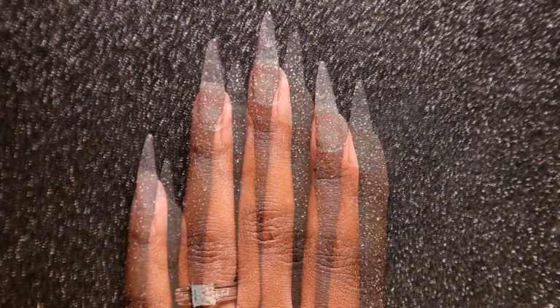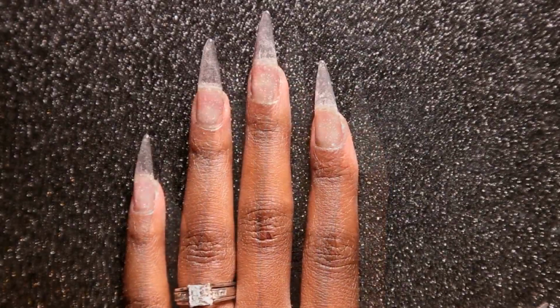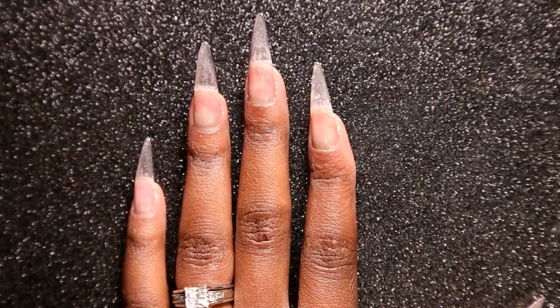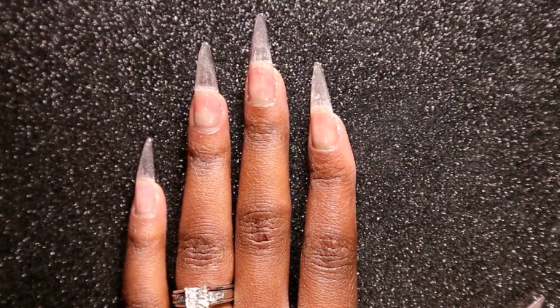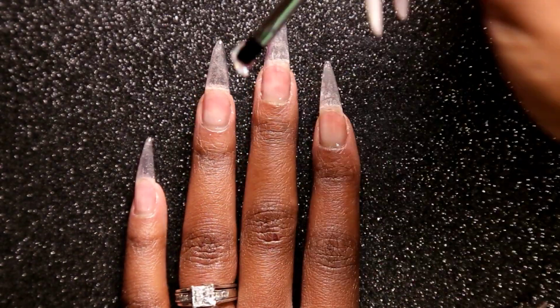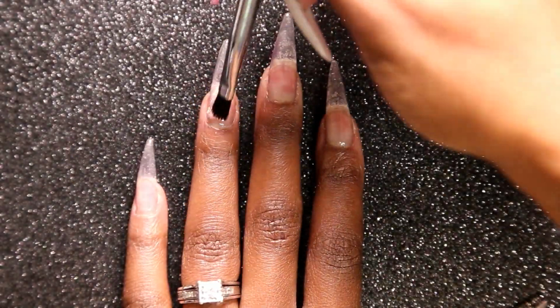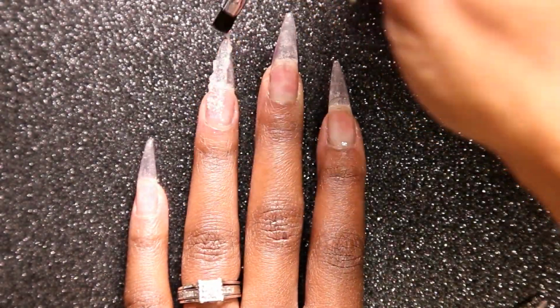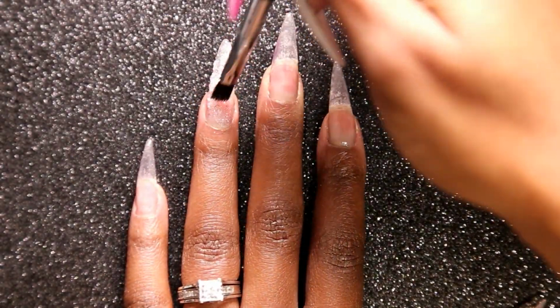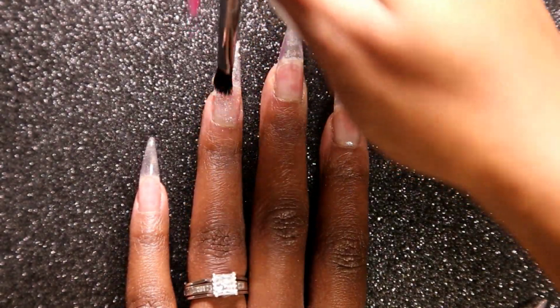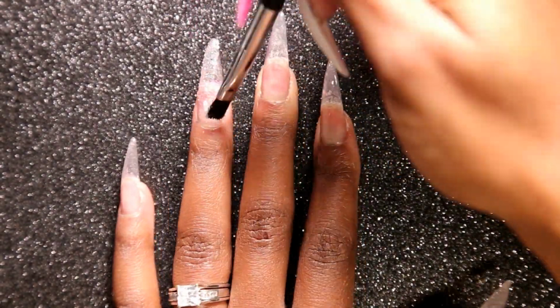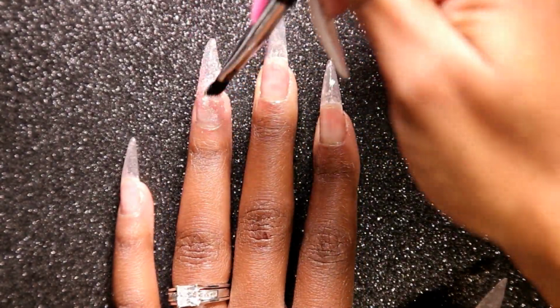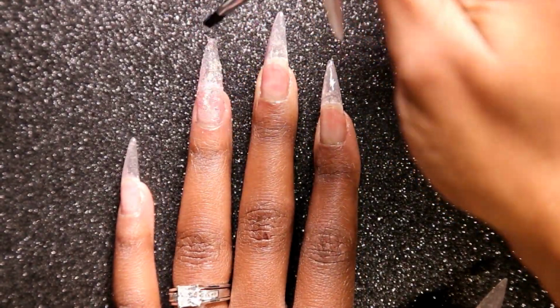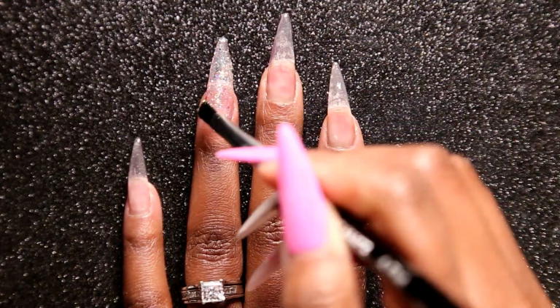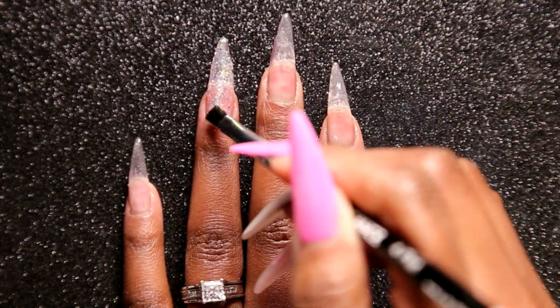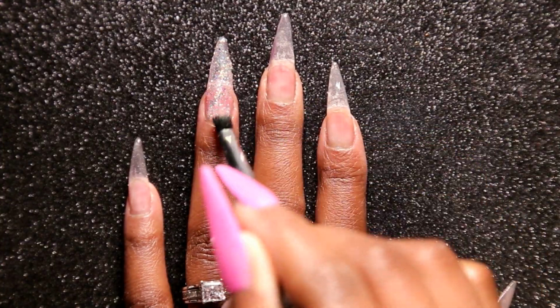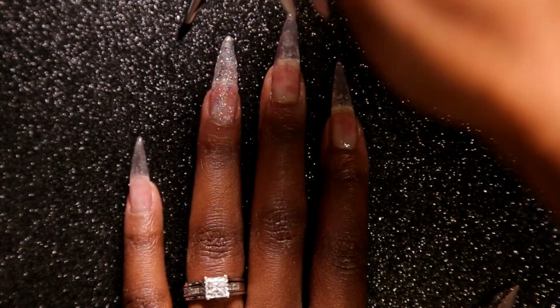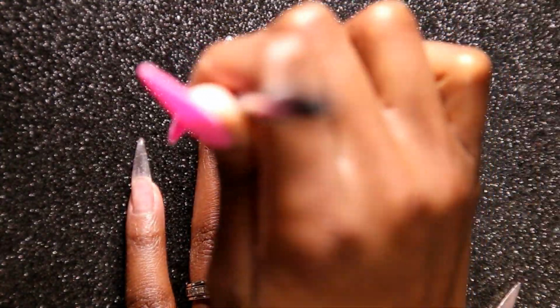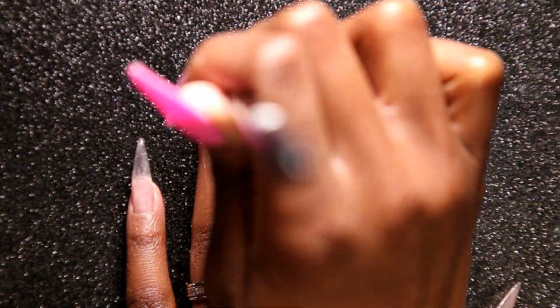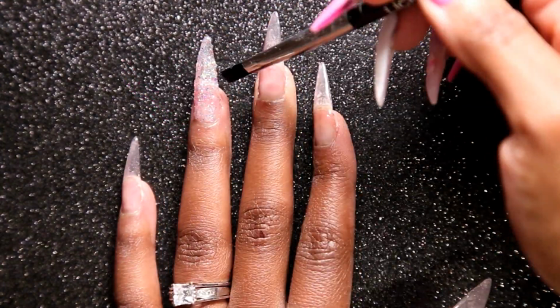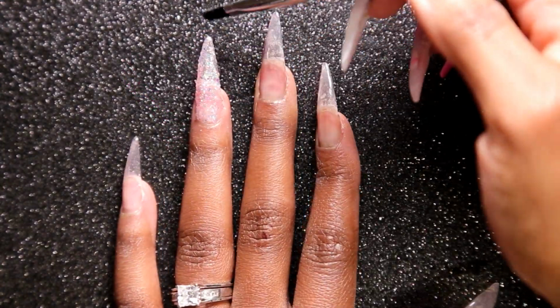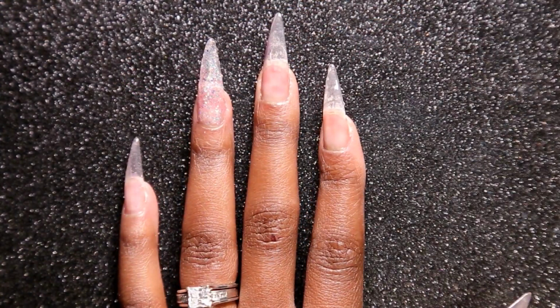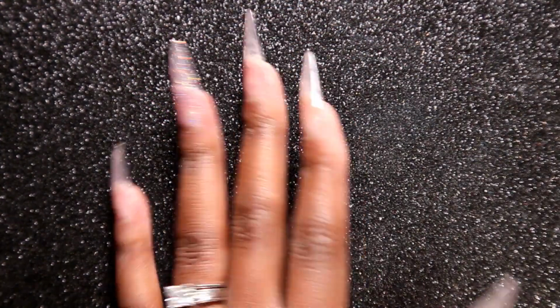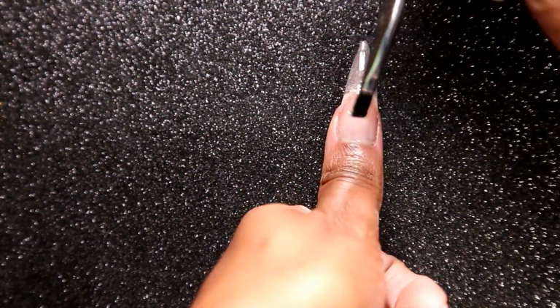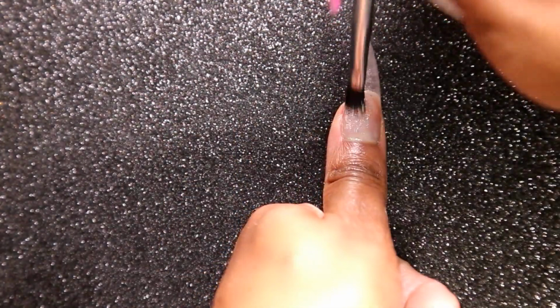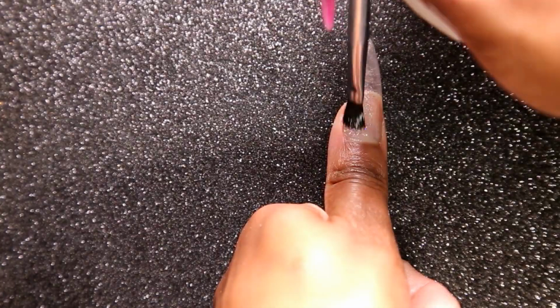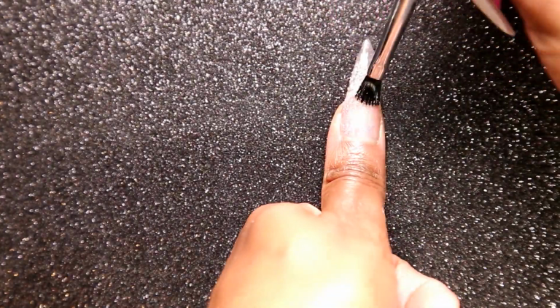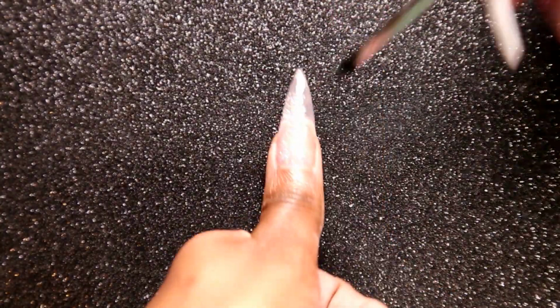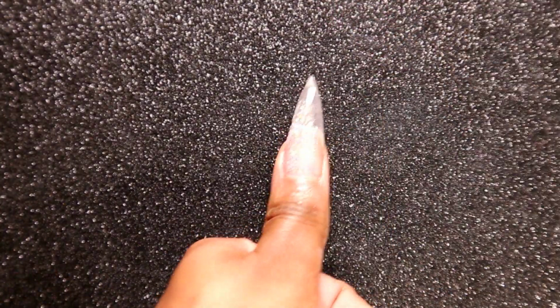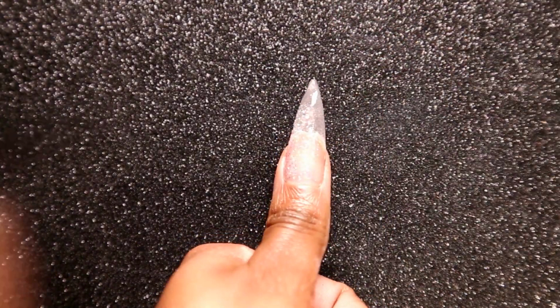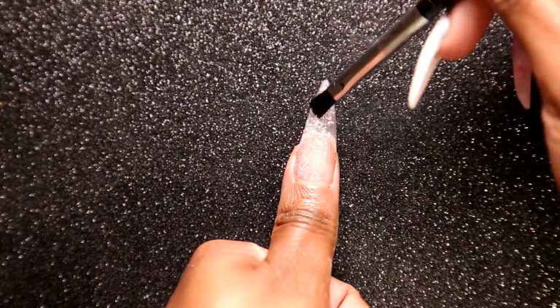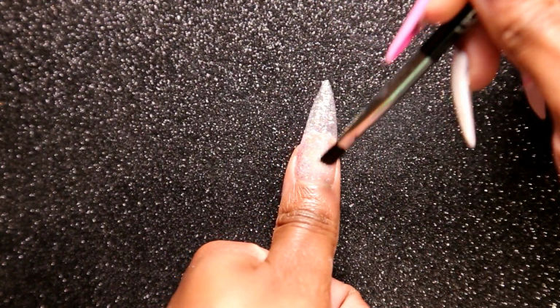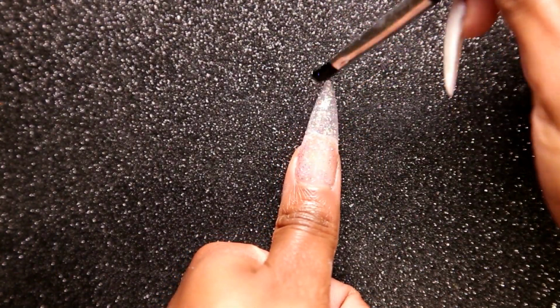Now I'm going to go in with Light Elegance Be in Your Bonnet on my ring finger and my thumb. Once I'm done with that, I'm going to take White Swimsuit and apply that to my middle finger, and then cure my light for 30 seconds.